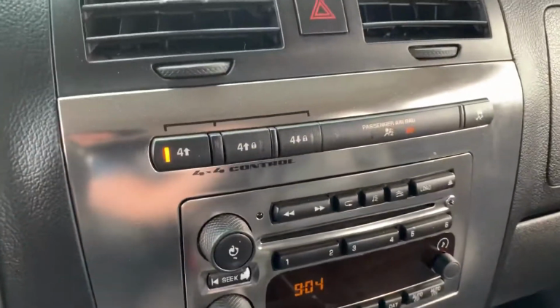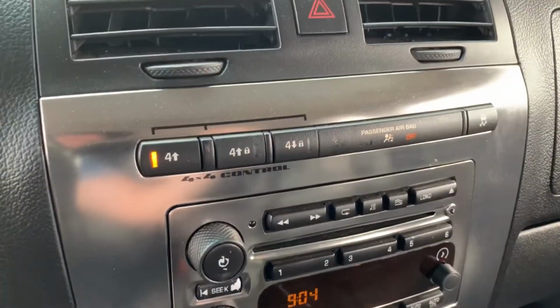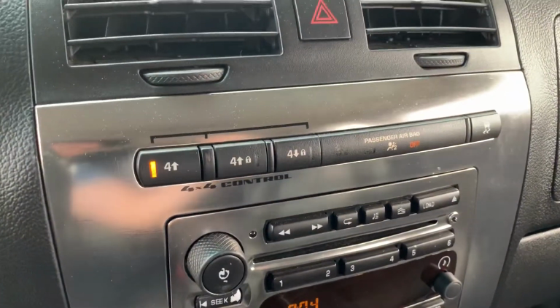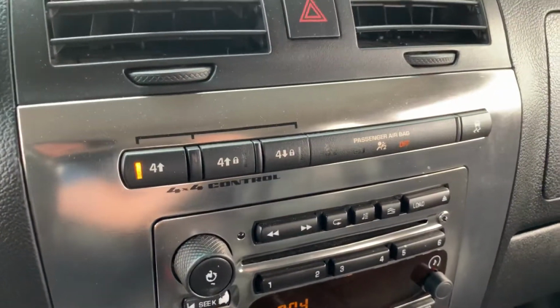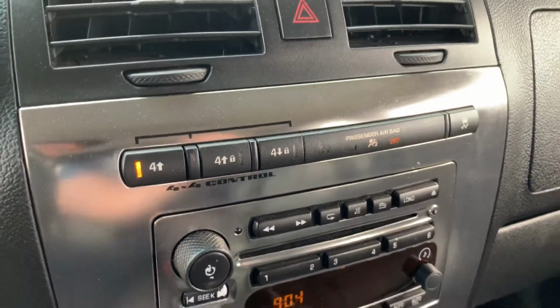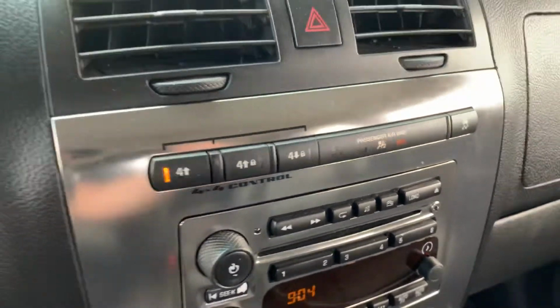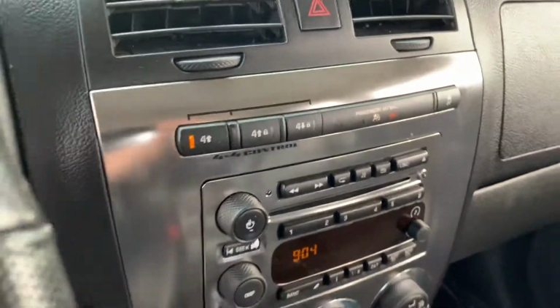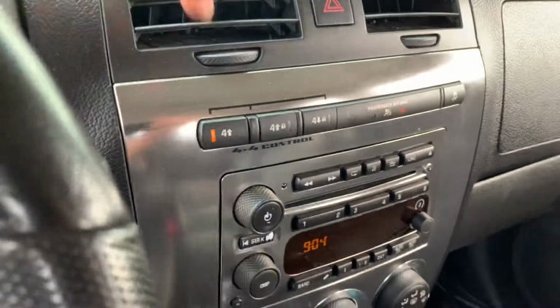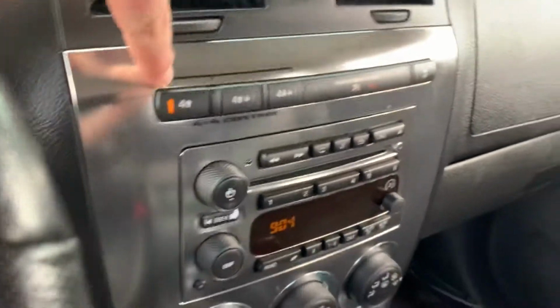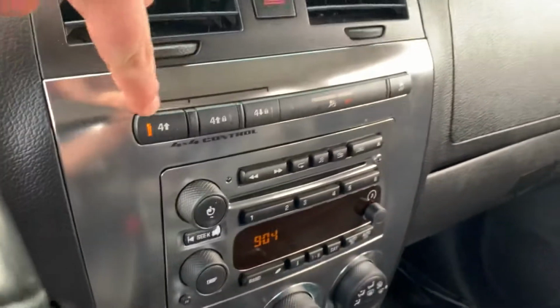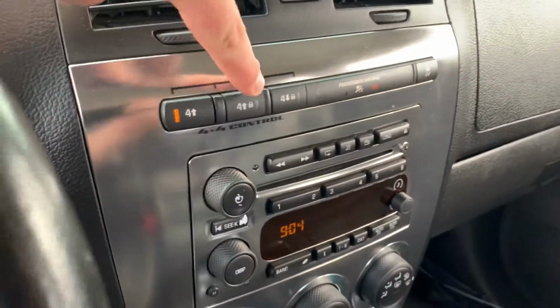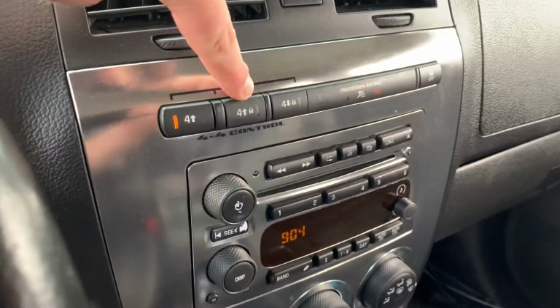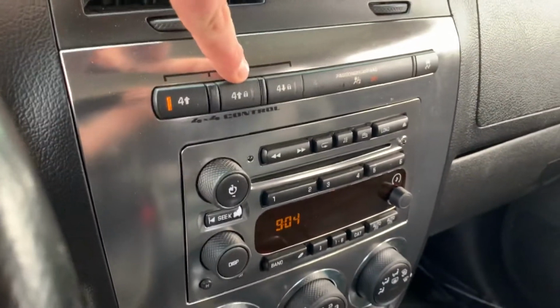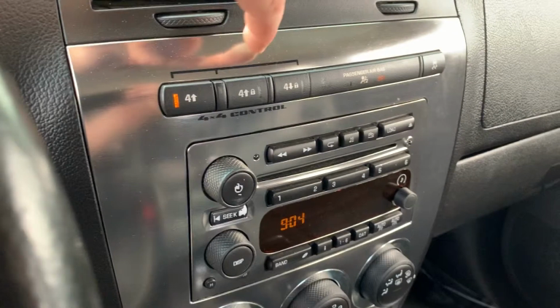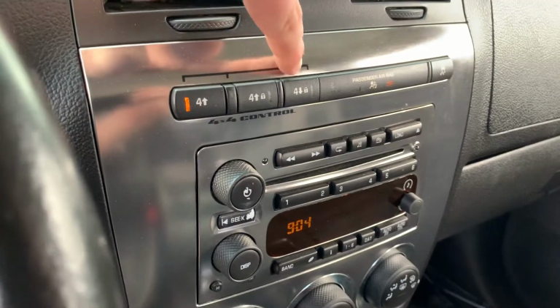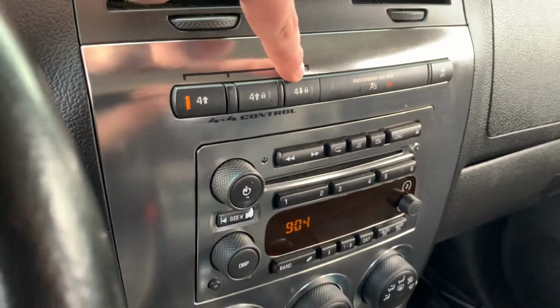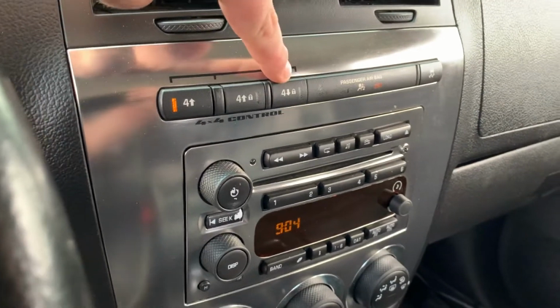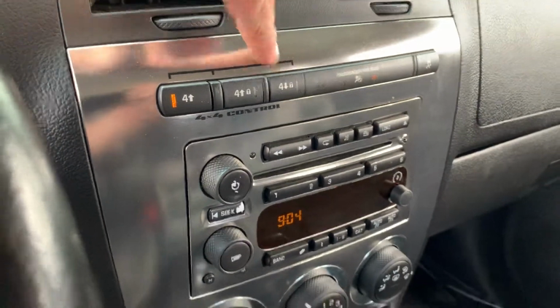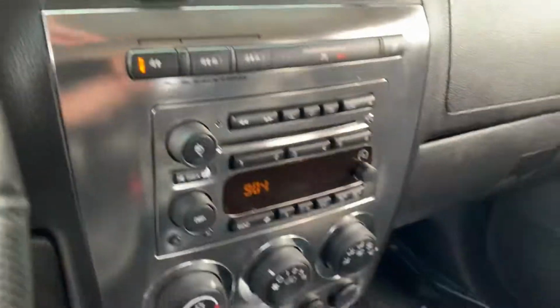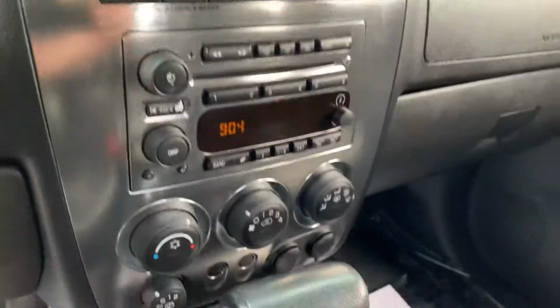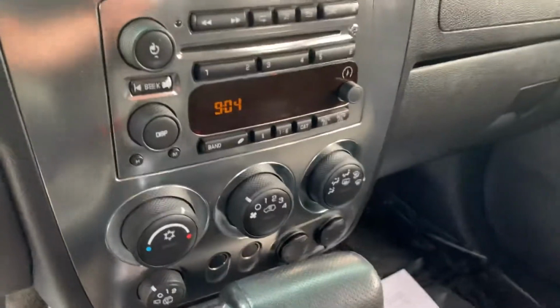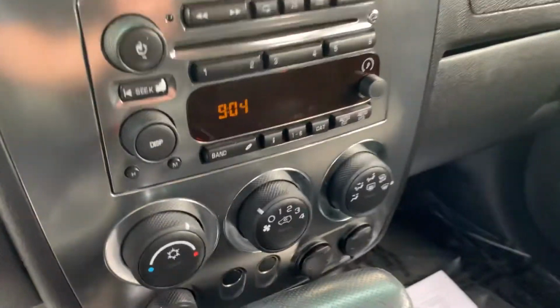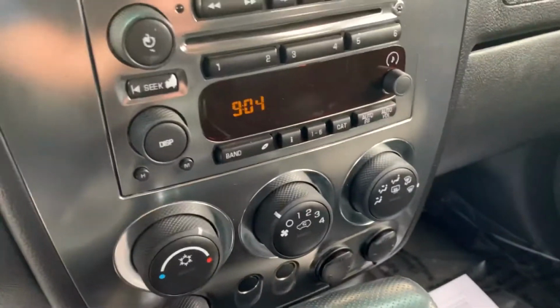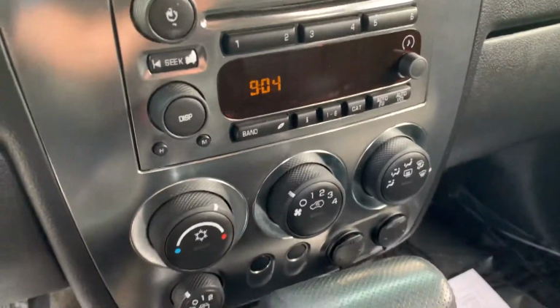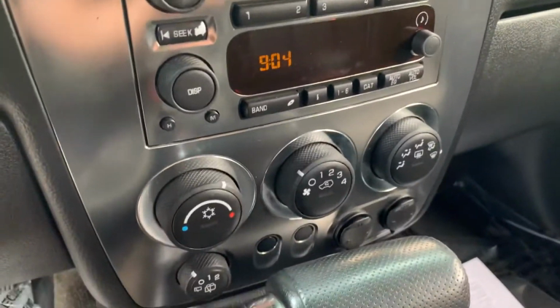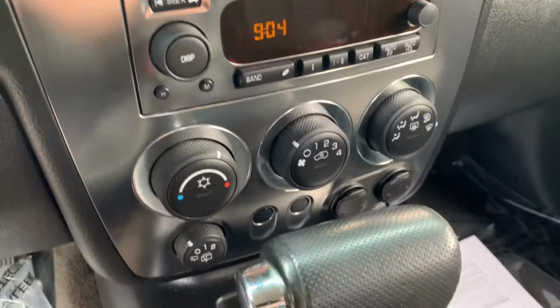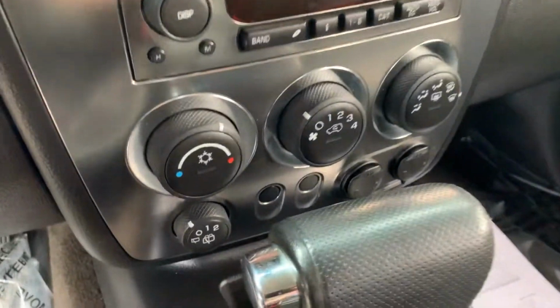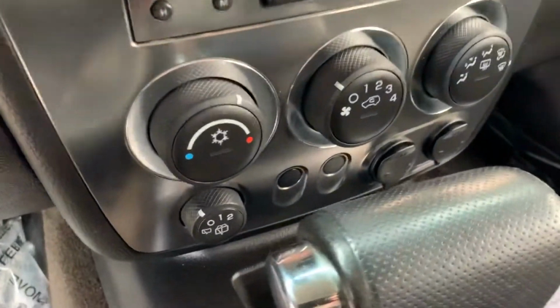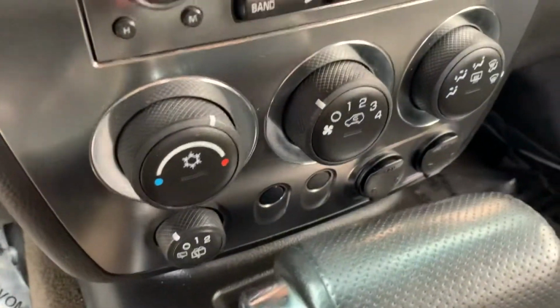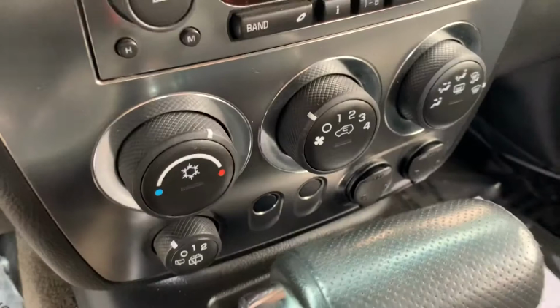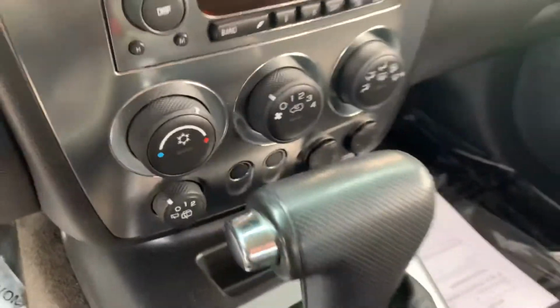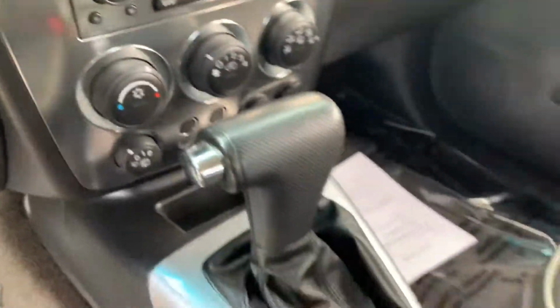Here you can see we have the four wheel drive controls. So we have four wheel high, four wheel high lock, and four wheel low lock. And some of our radio controls, and then the air conditioning down below.